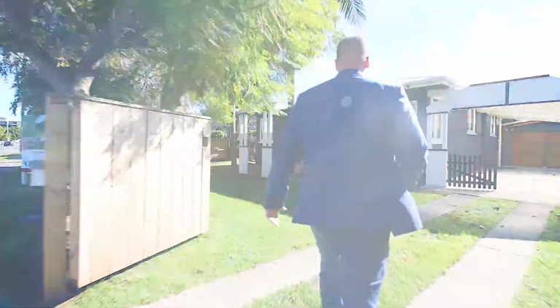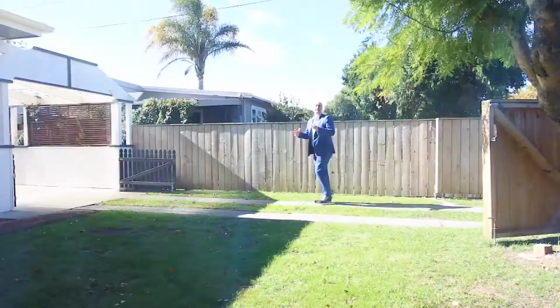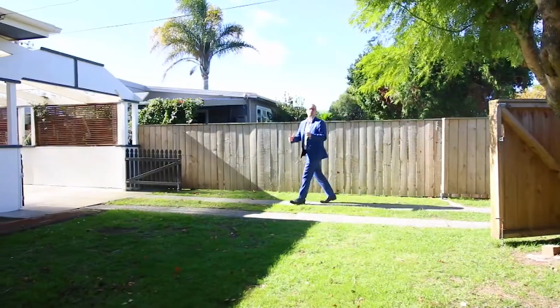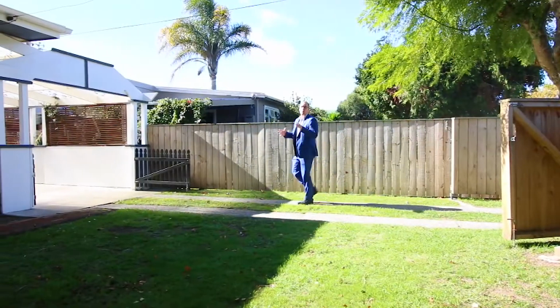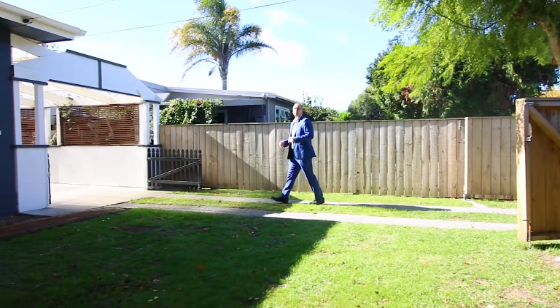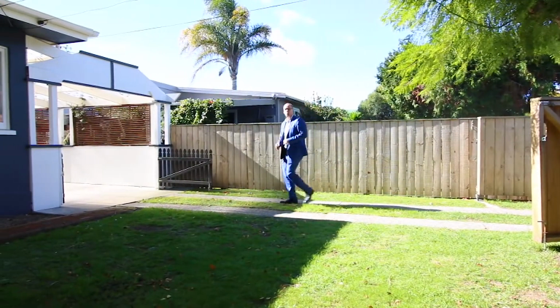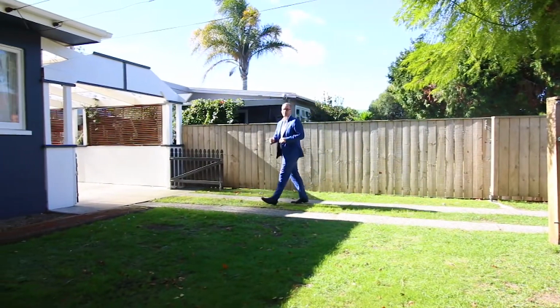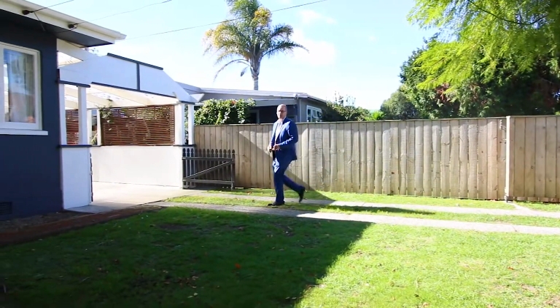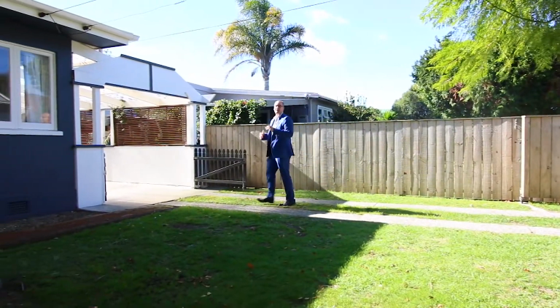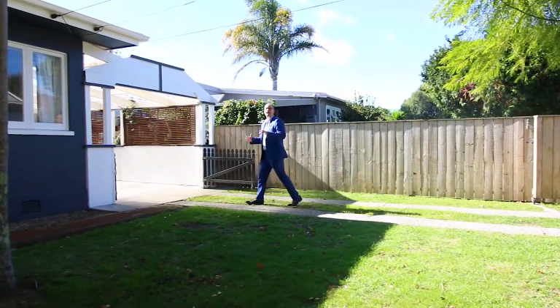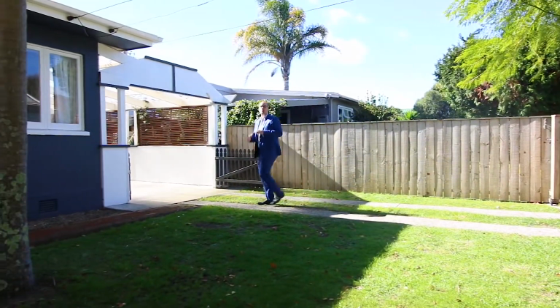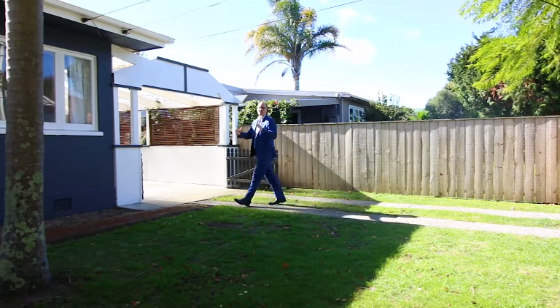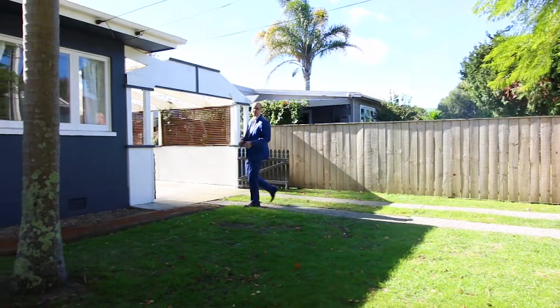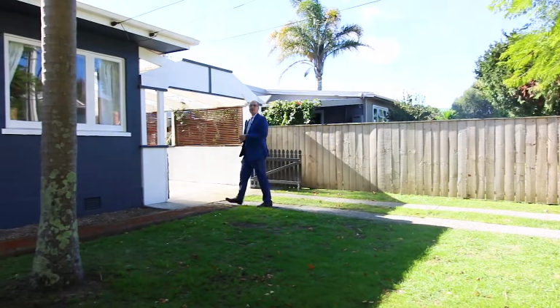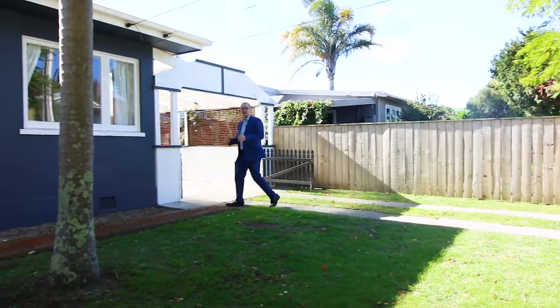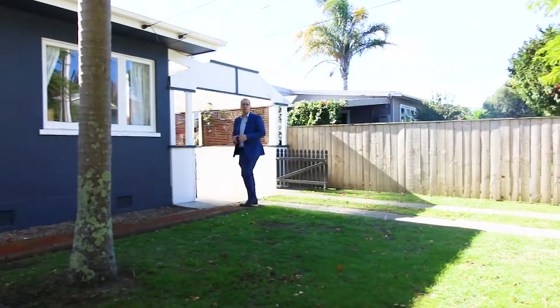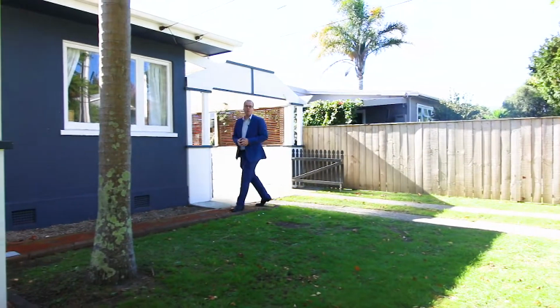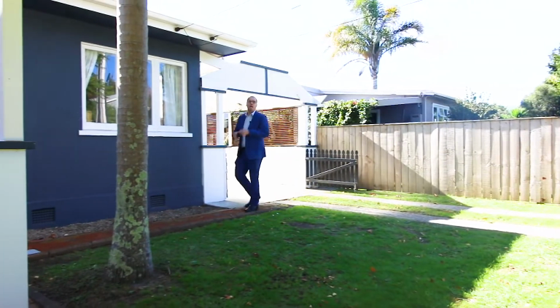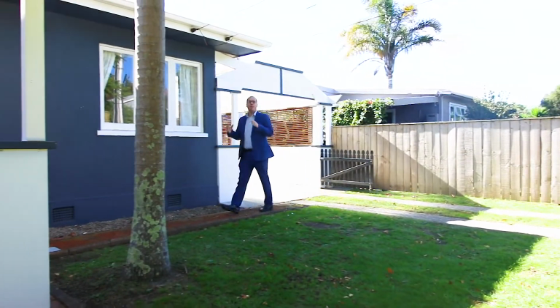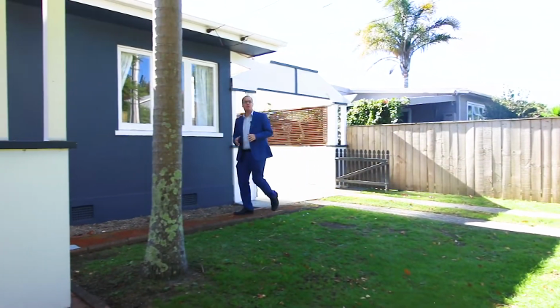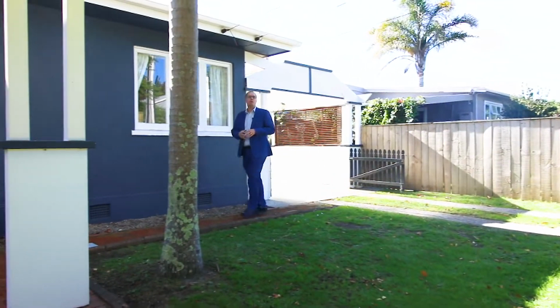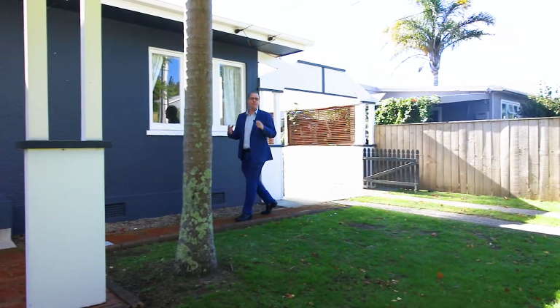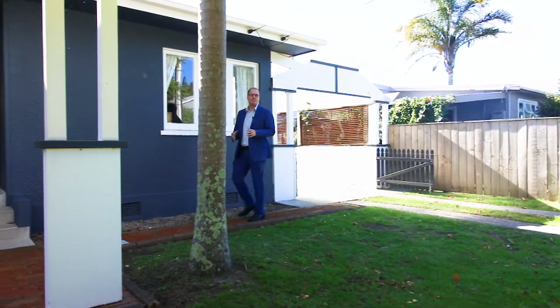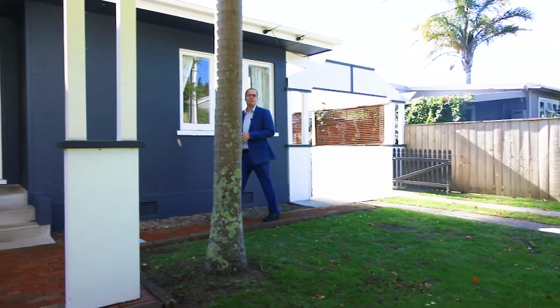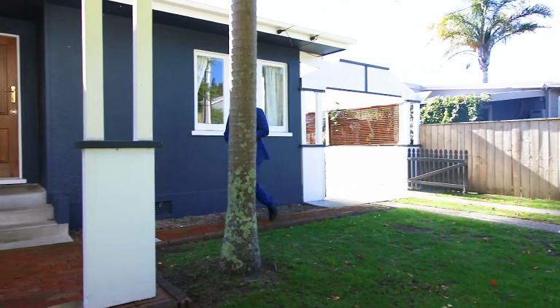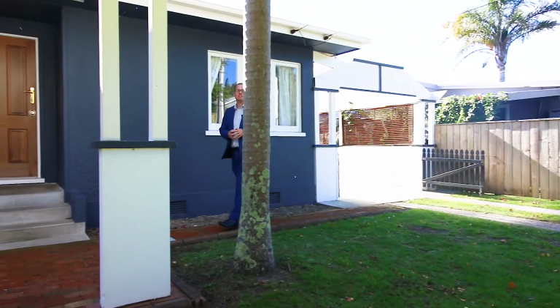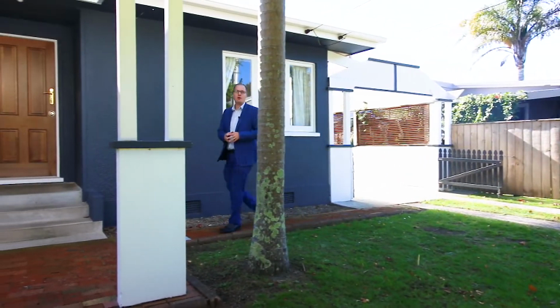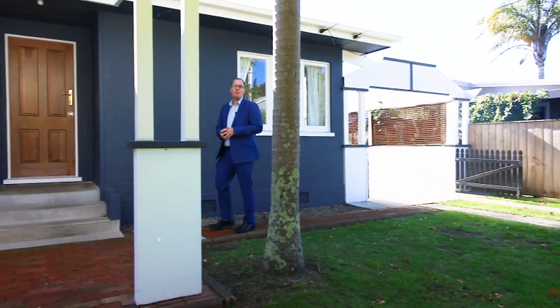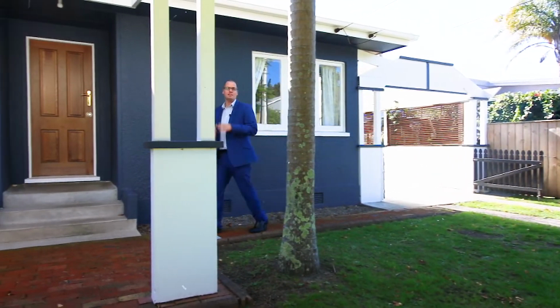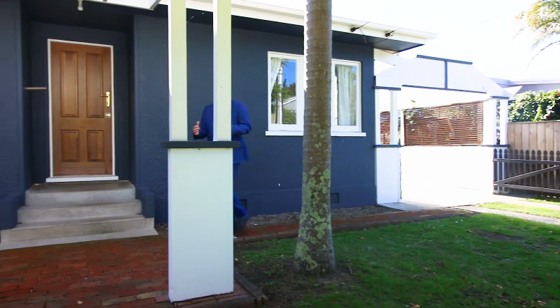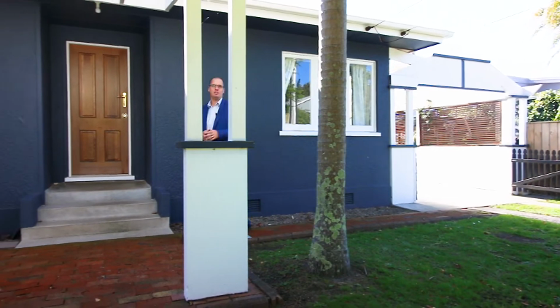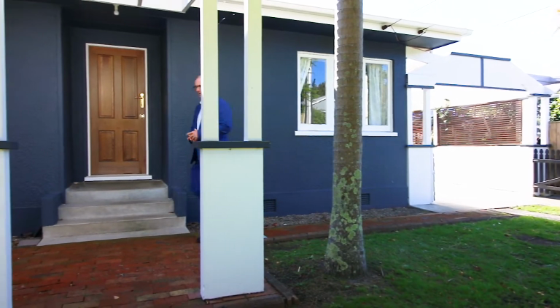Hey guys, Michael from Tall Poppy Te Ounga here. Today we're at 77 Ngātai Road. I'm going to show you an amazing 1950s stucco home, so let's go and check it out.